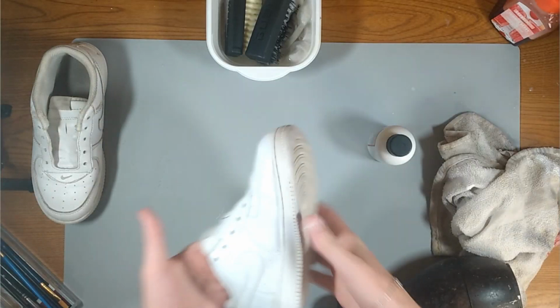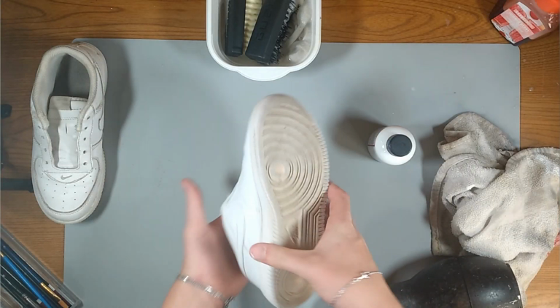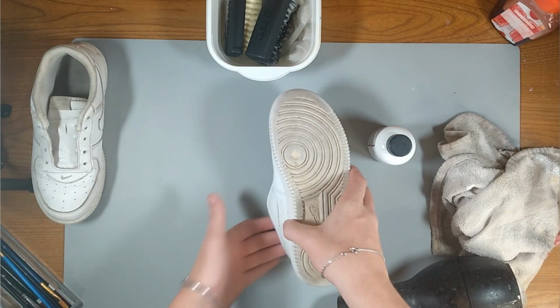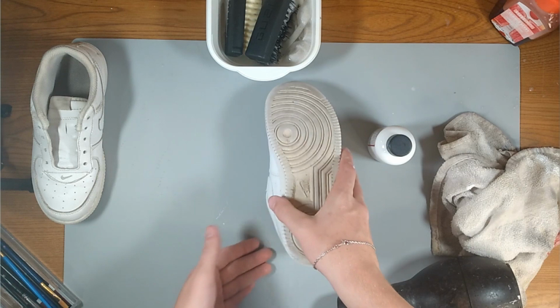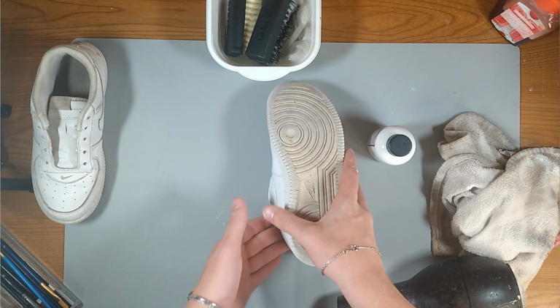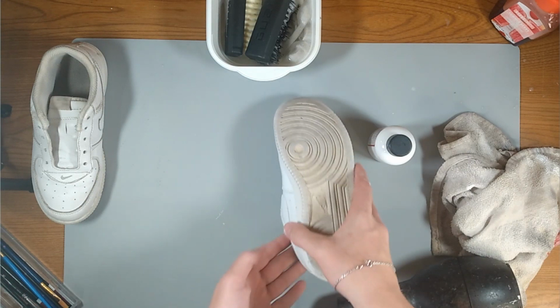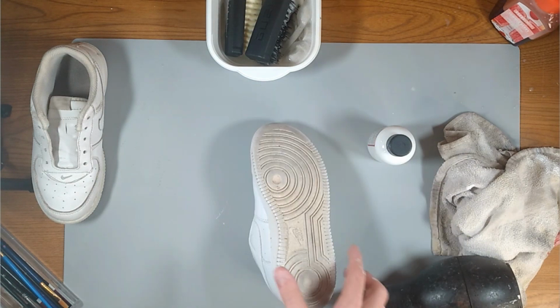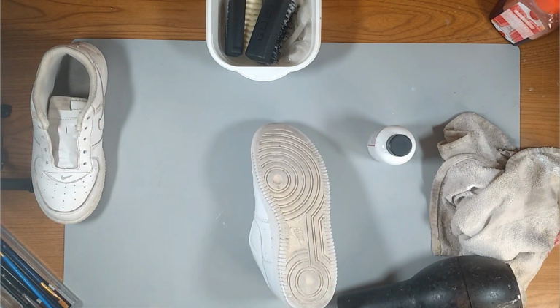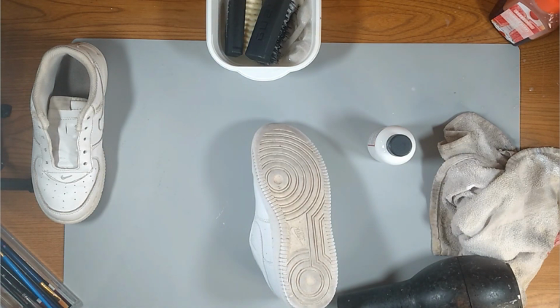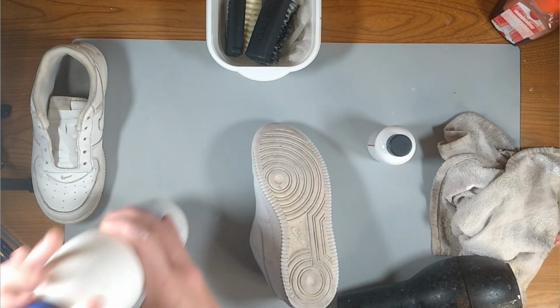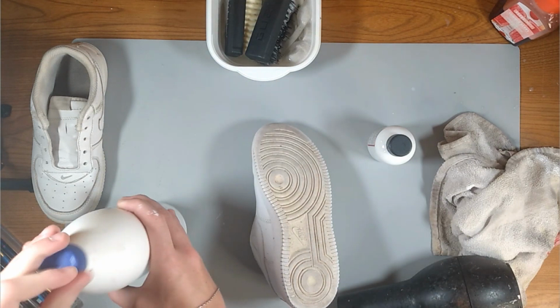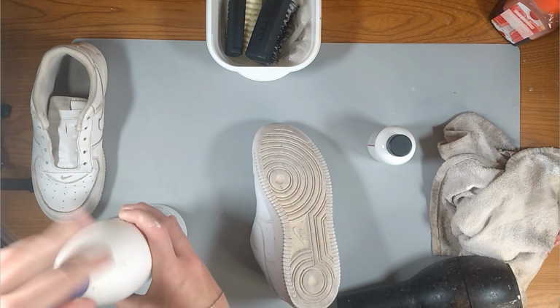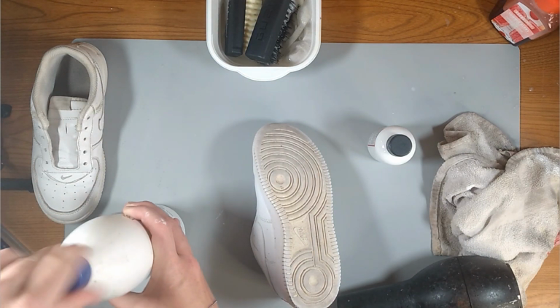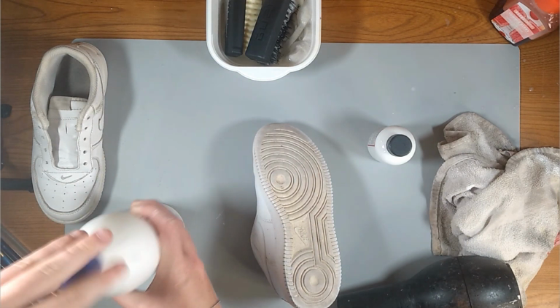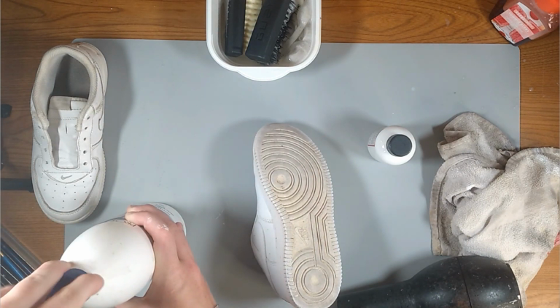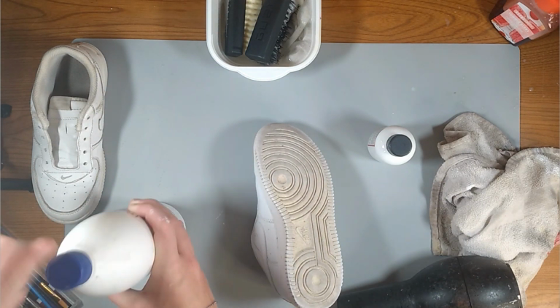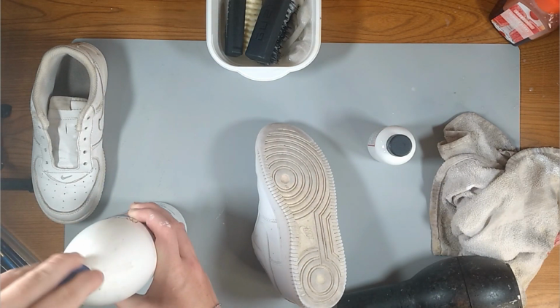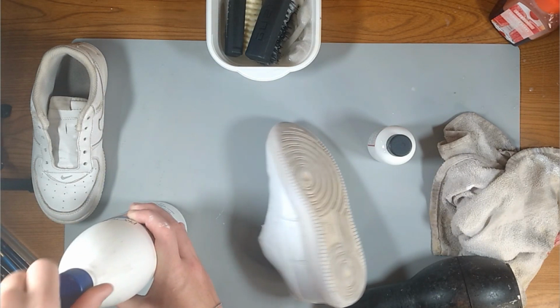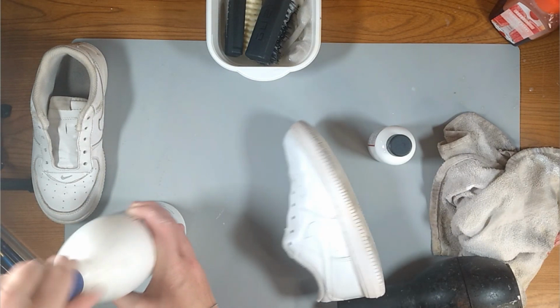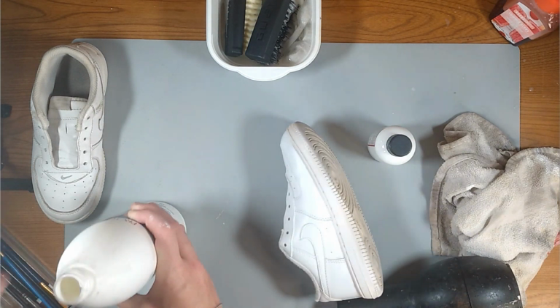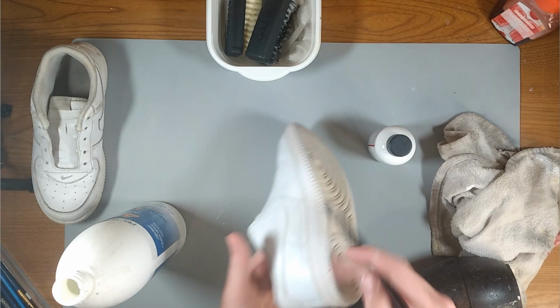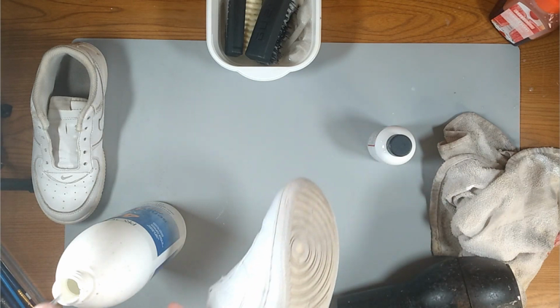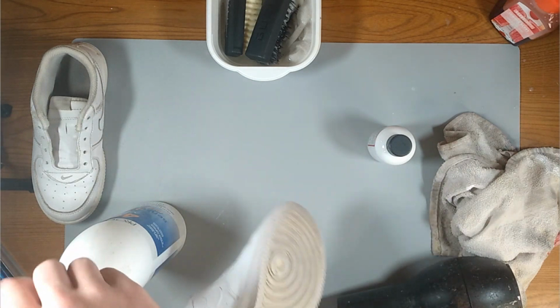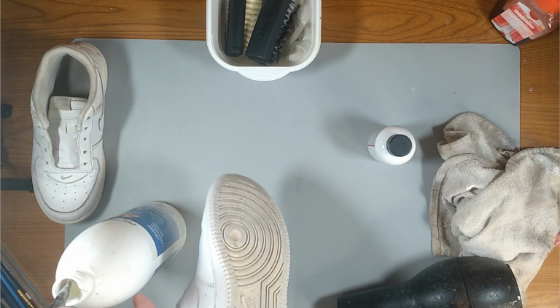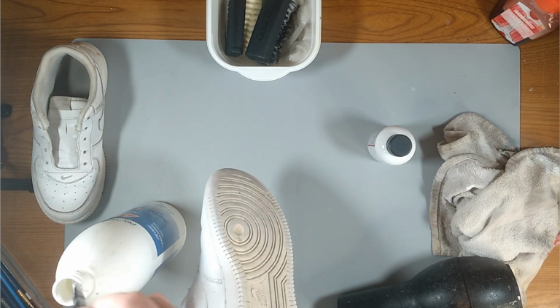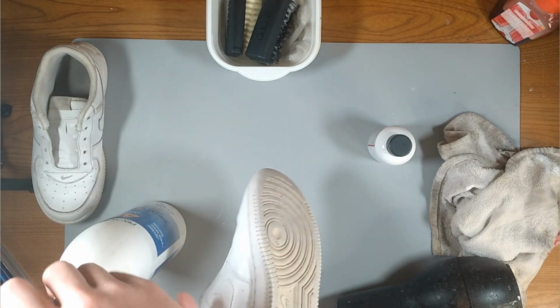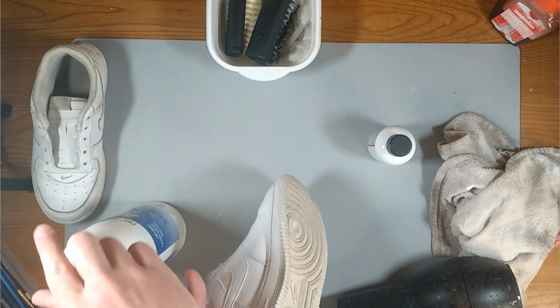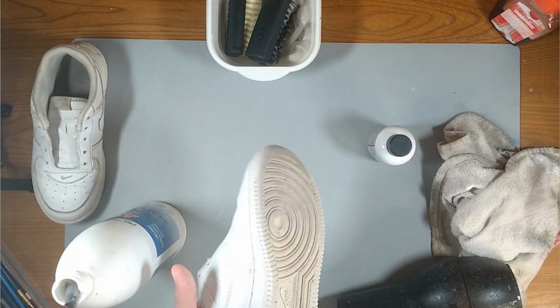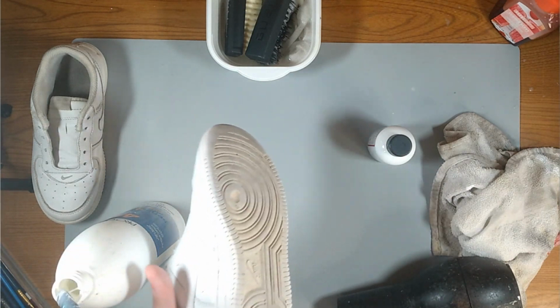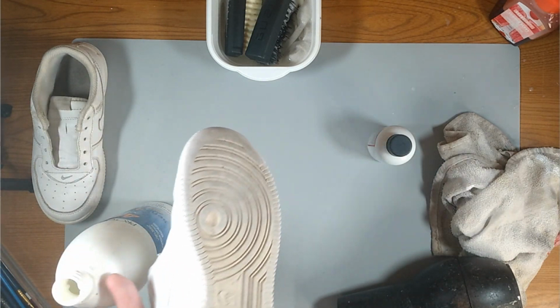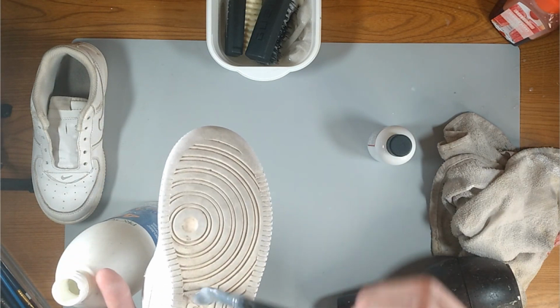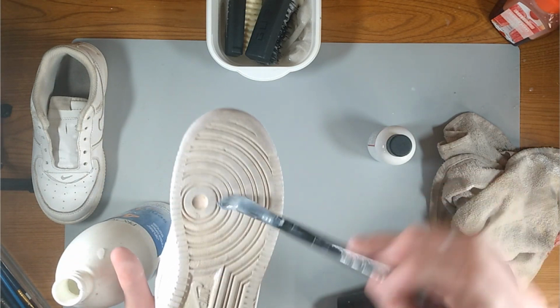Now that we've caked on a couple layers of paint, what we're going to do is take our Saloncare 40 and our saran wrap and apply it all over the sole of the shoe so that we can un-yellow it.